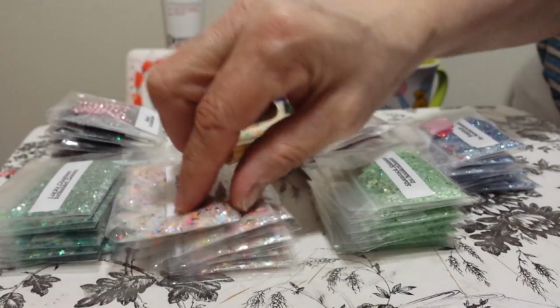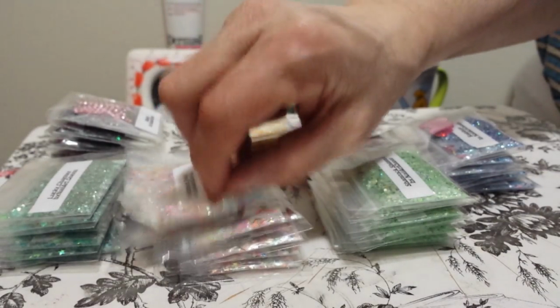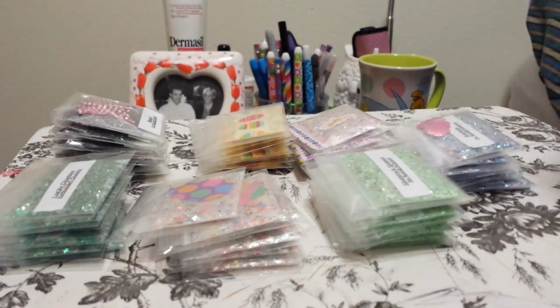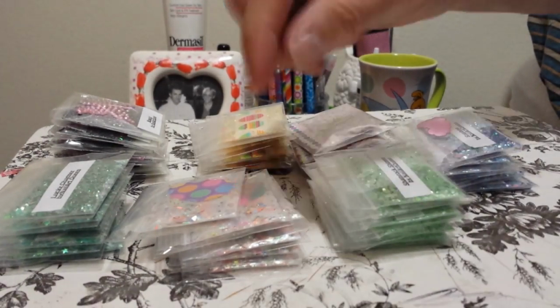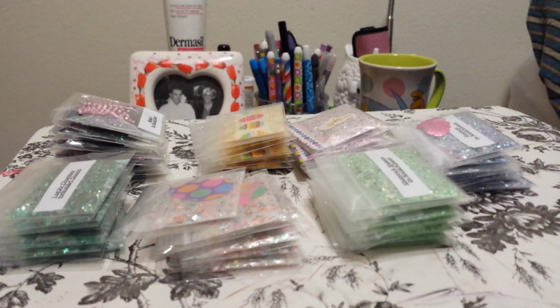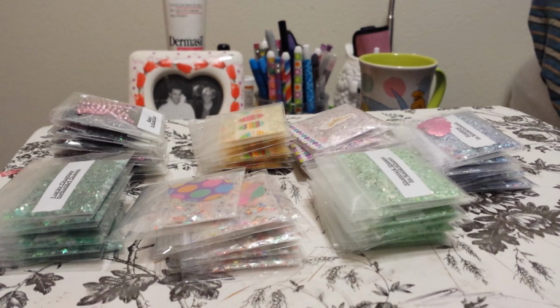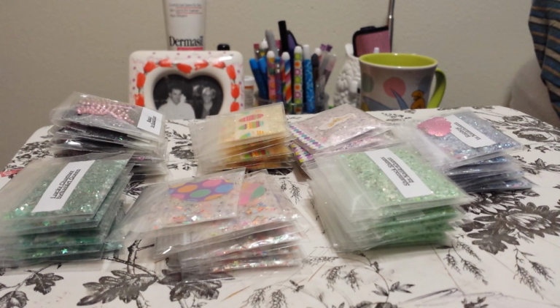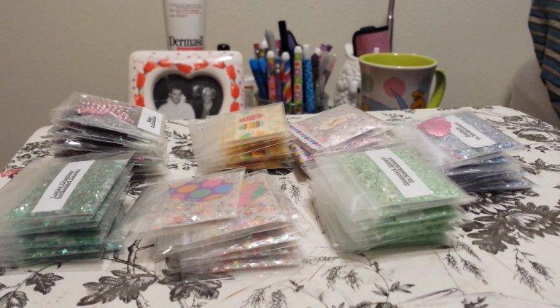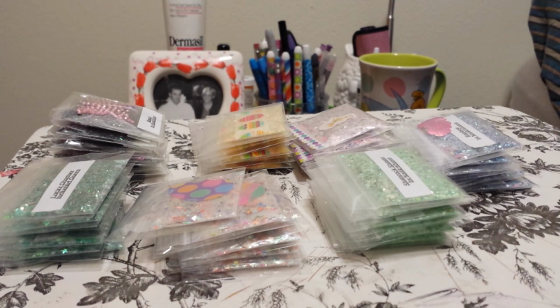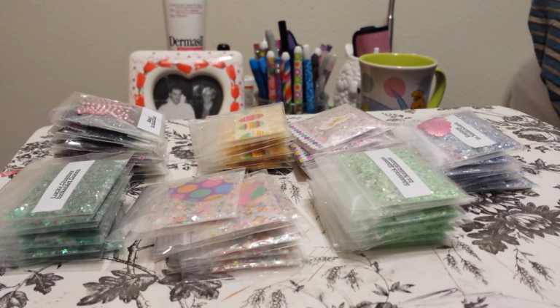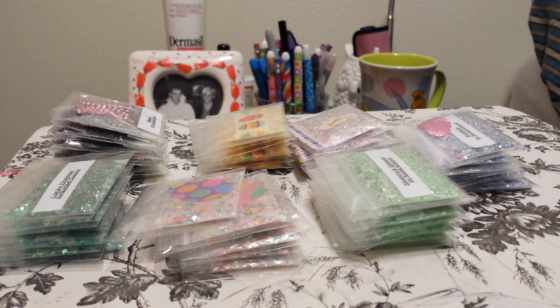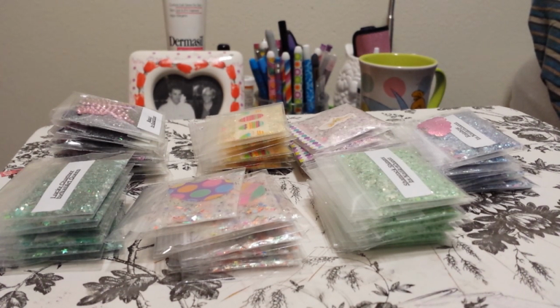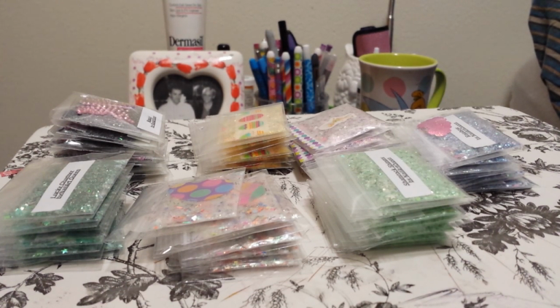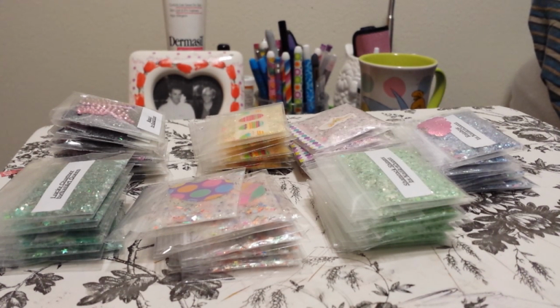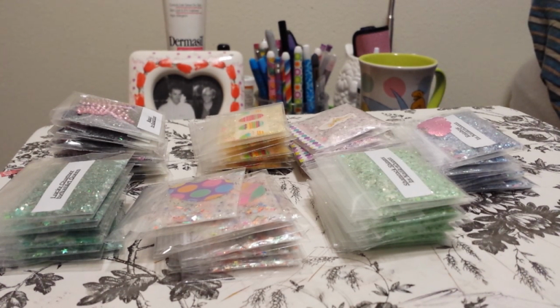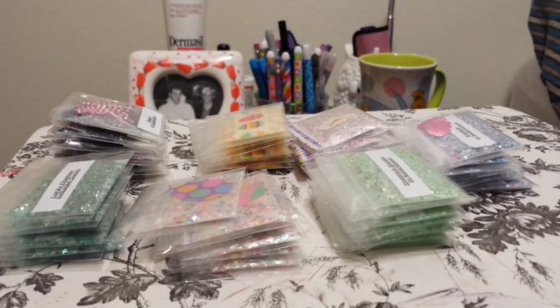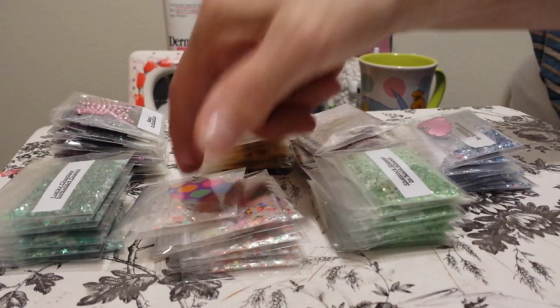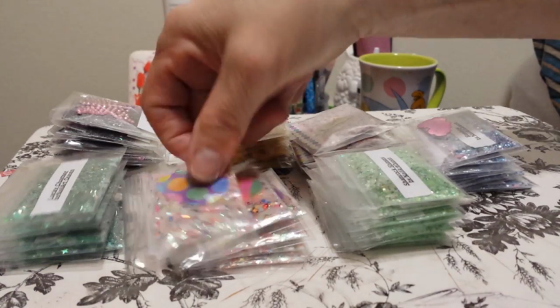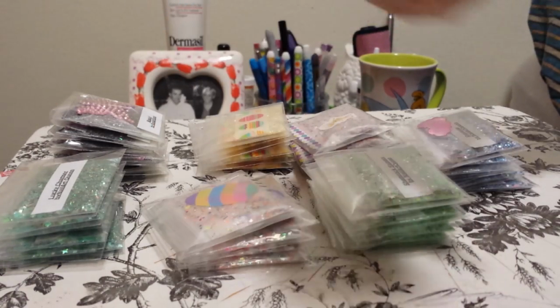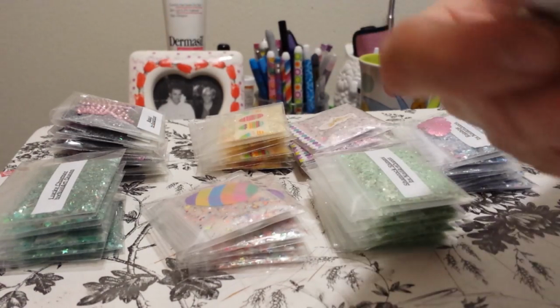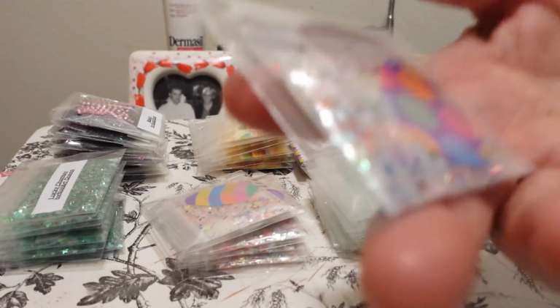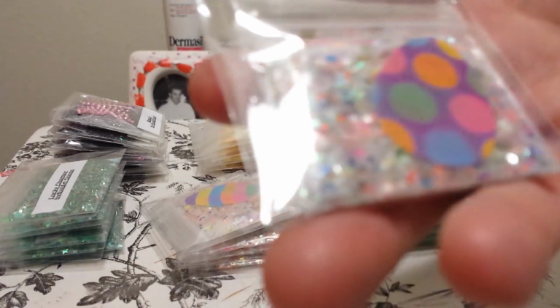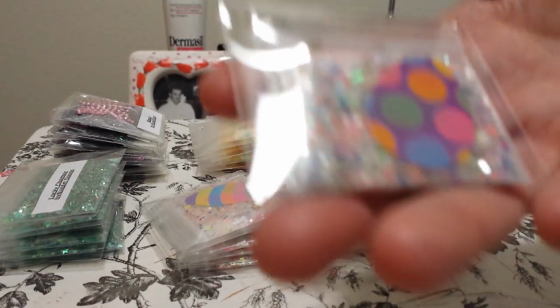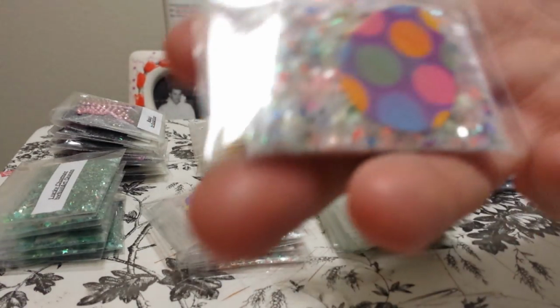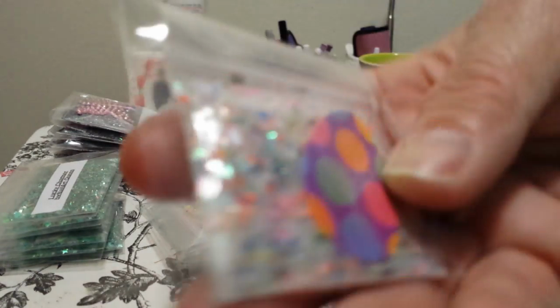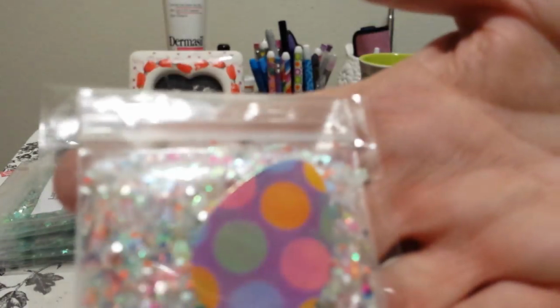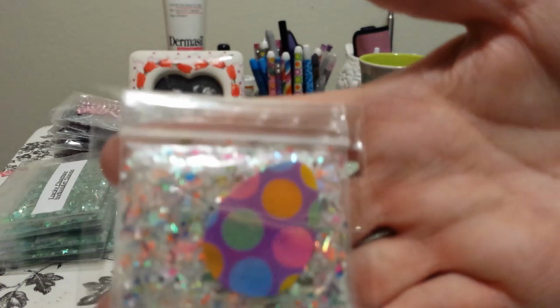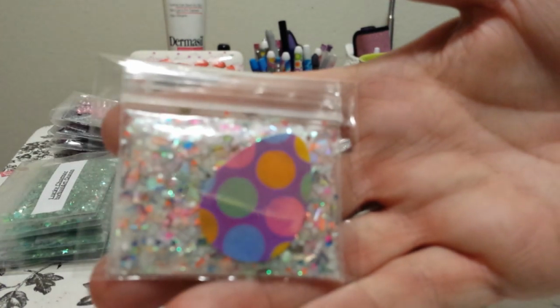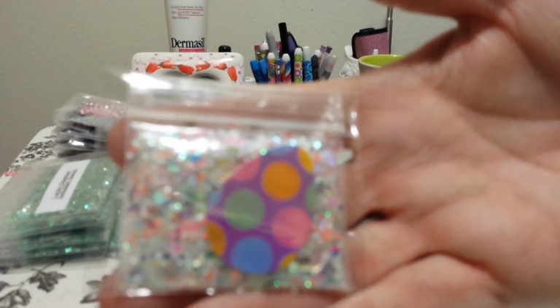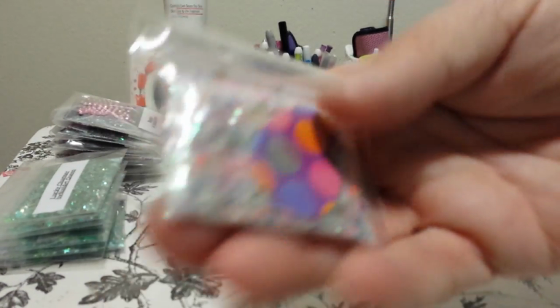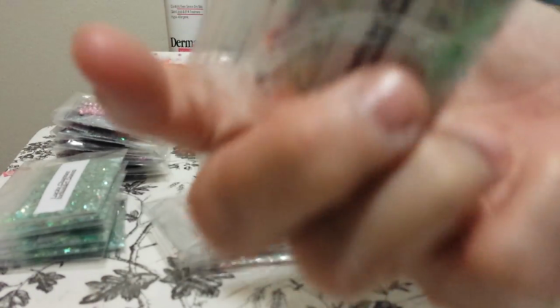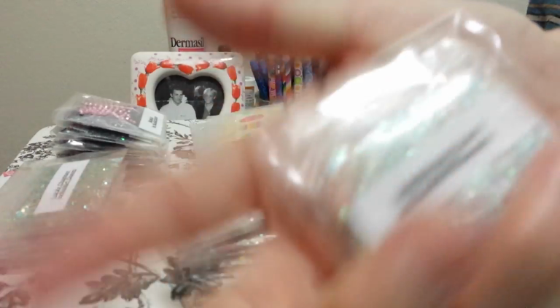The next one I have — and I have some extra in here so I'll show you what it looks like — this is called Splattered Paint. I did it with an Easter theme because of colored eggs.